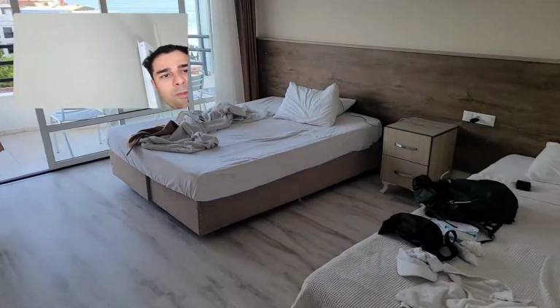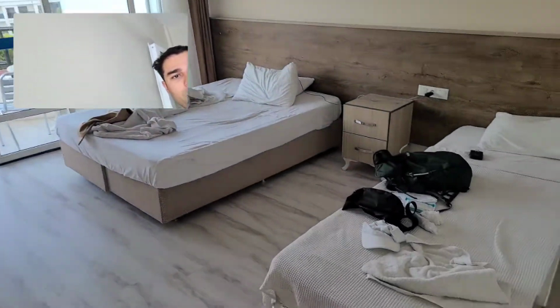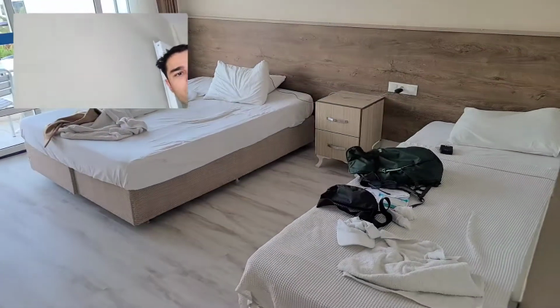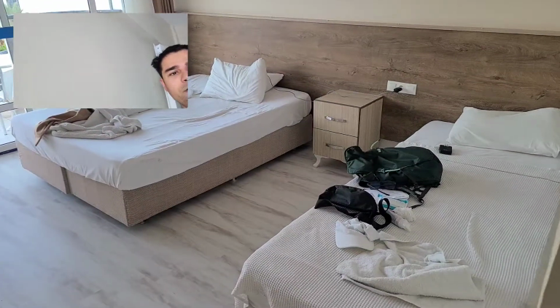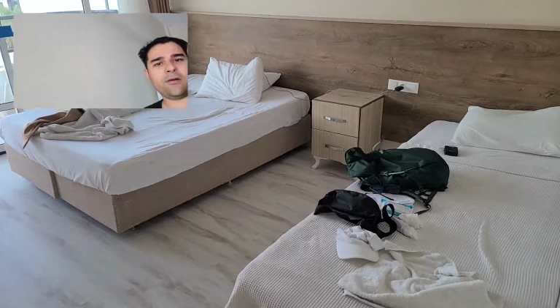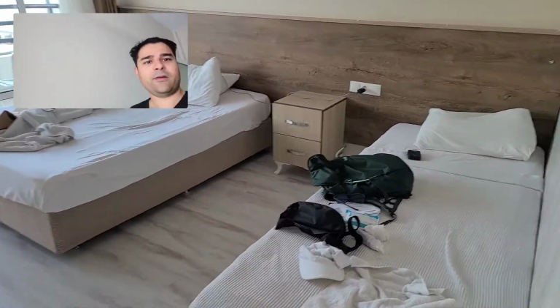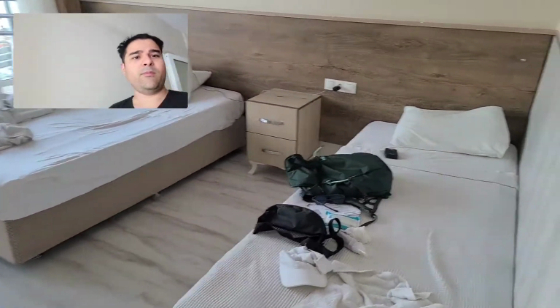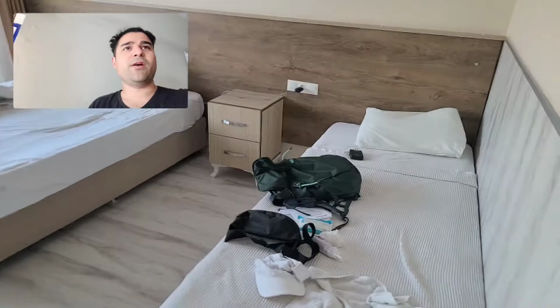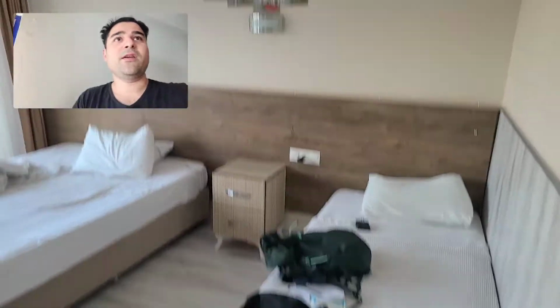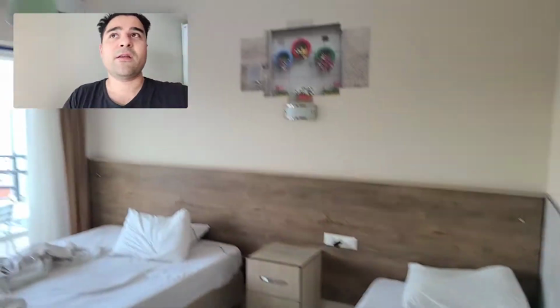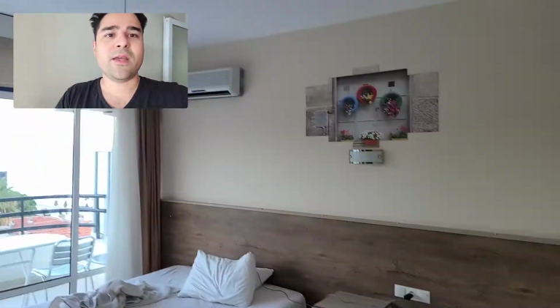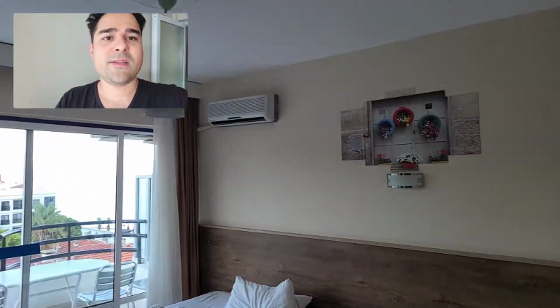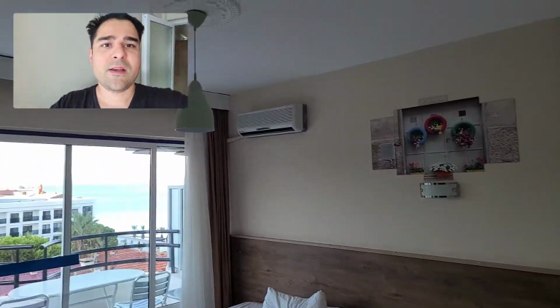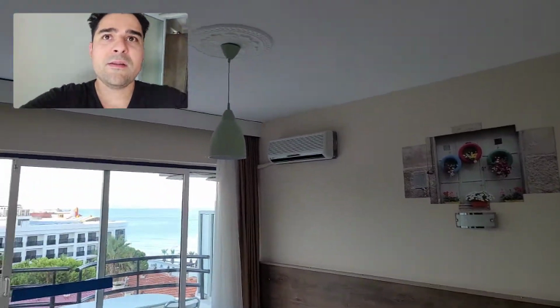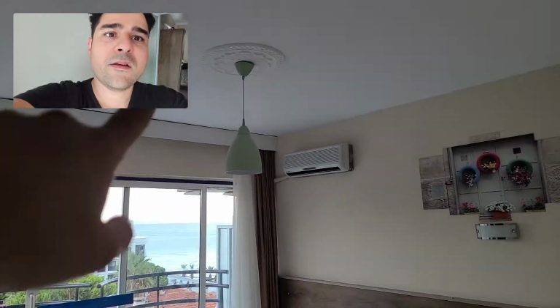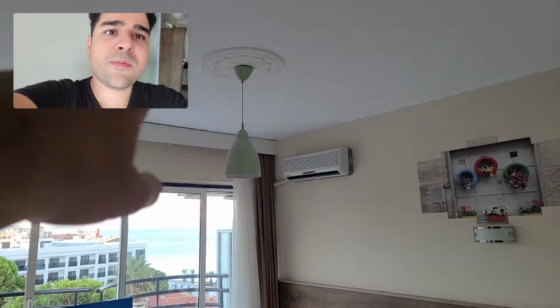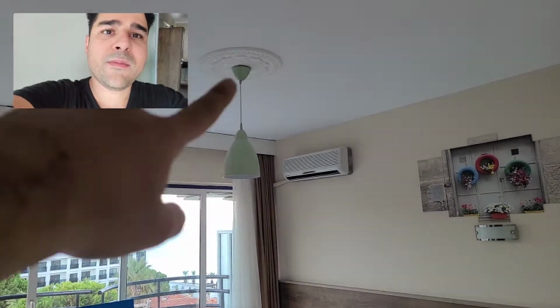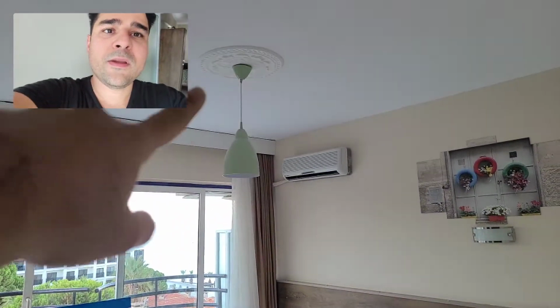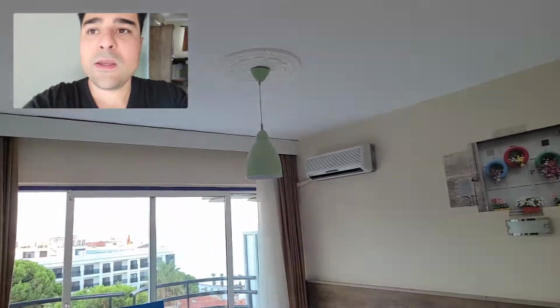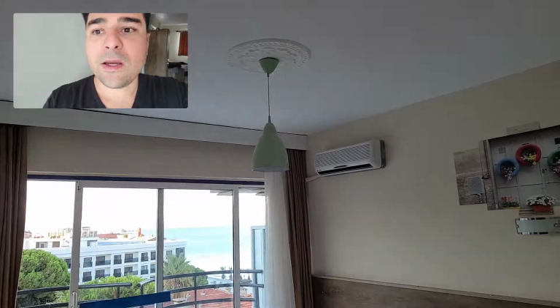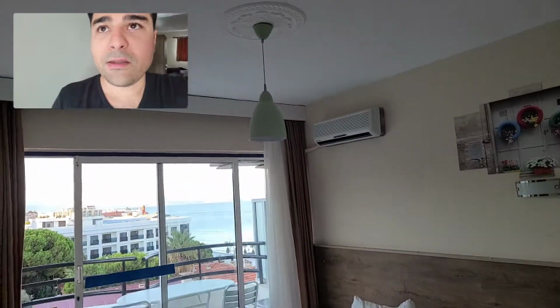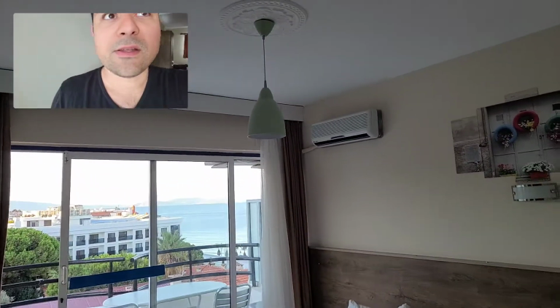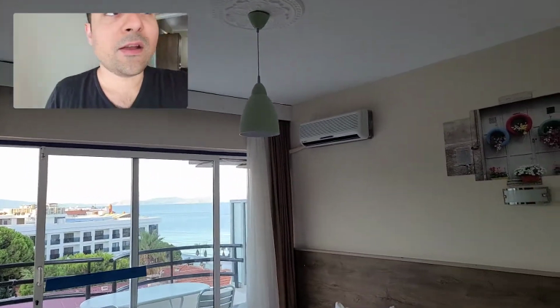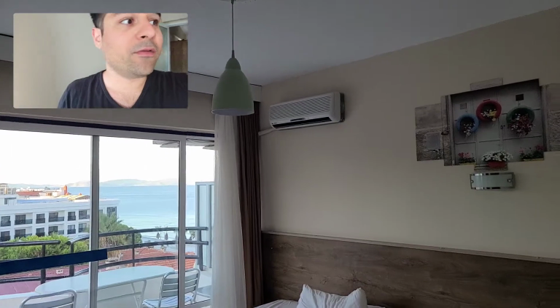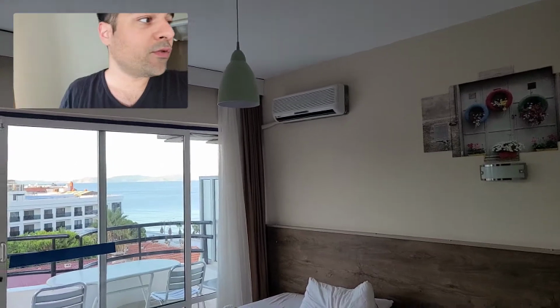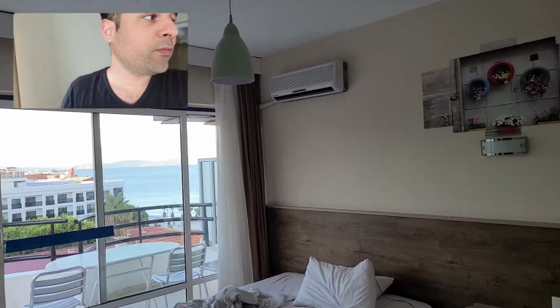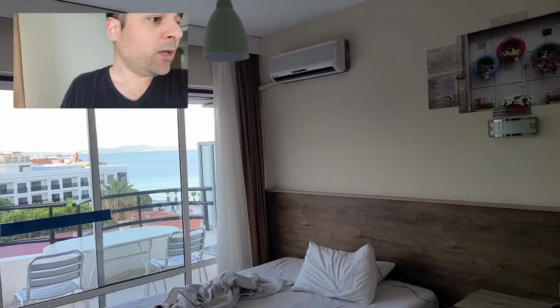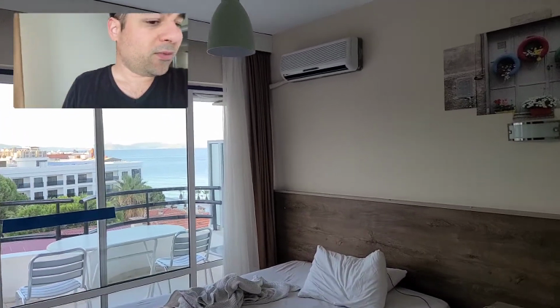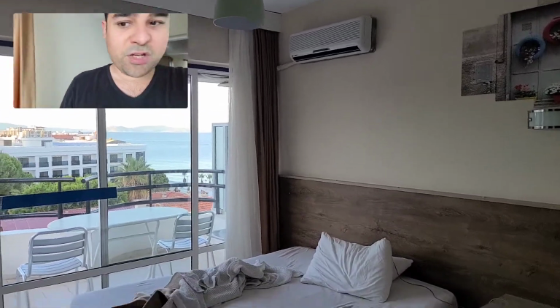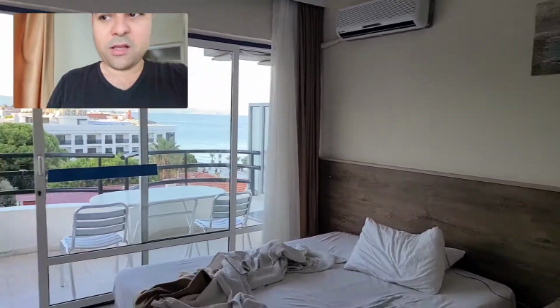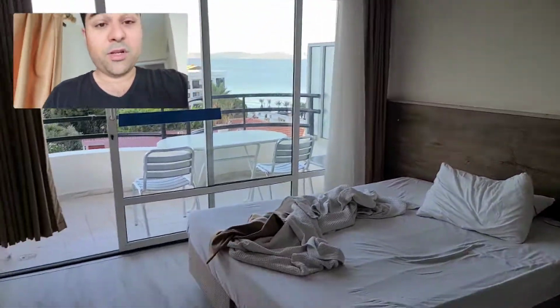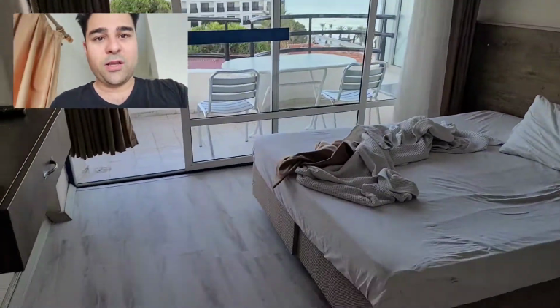Again, another bed right here, a nice design up top. I like the design and color of this room — it's very elegant.